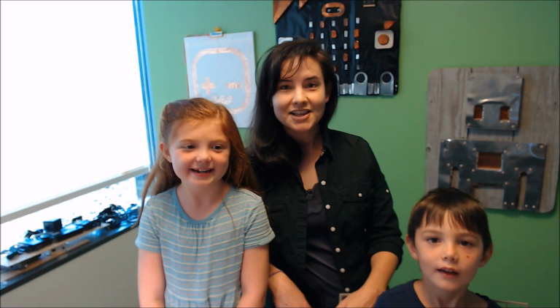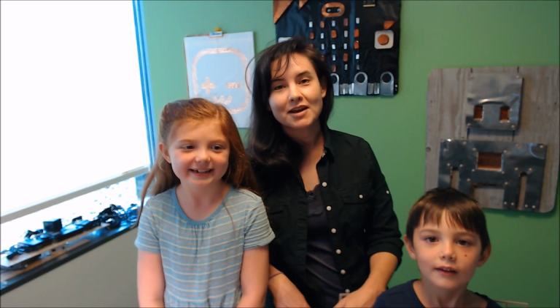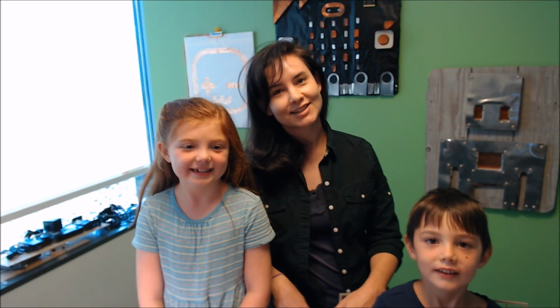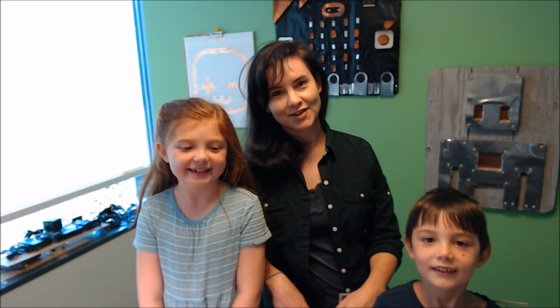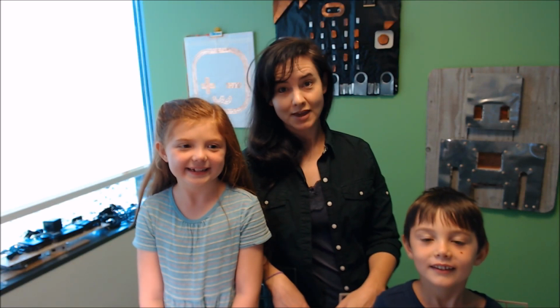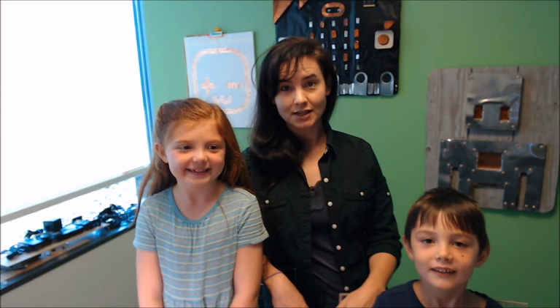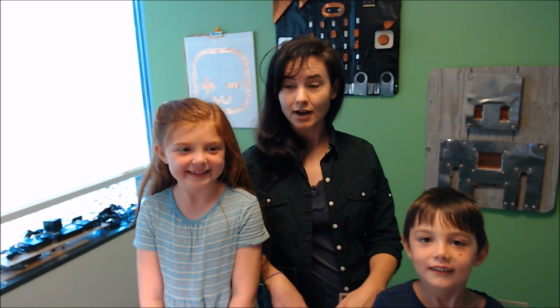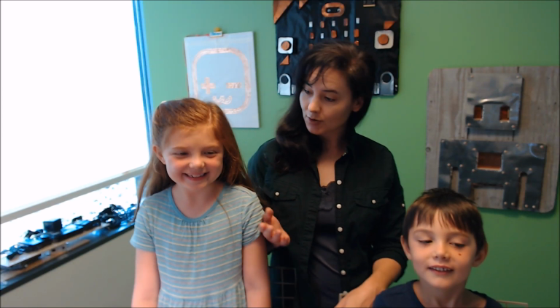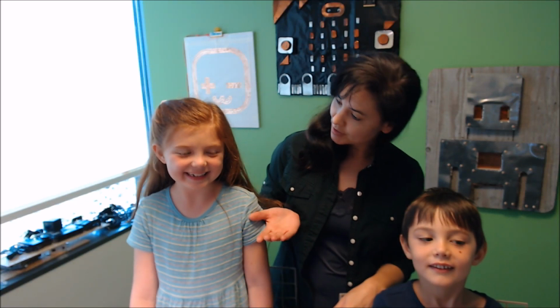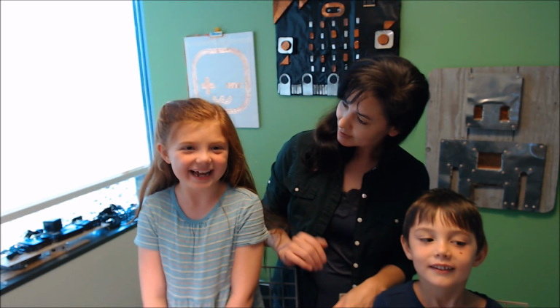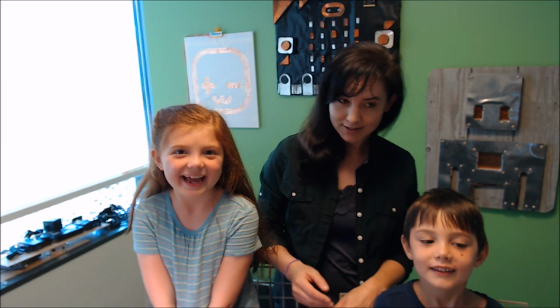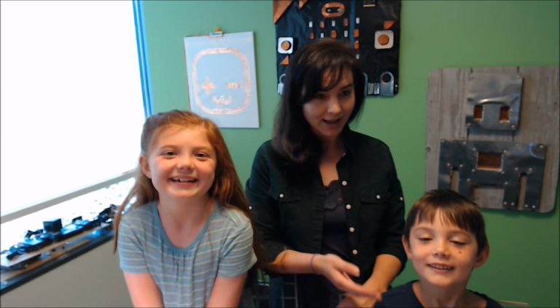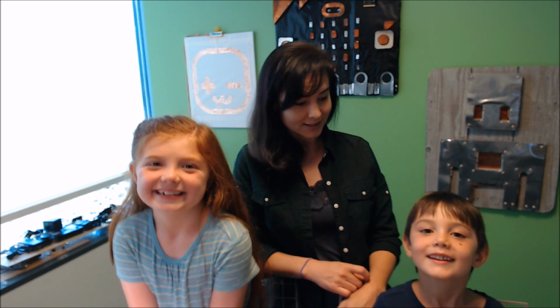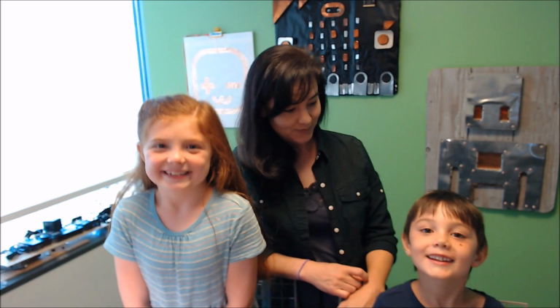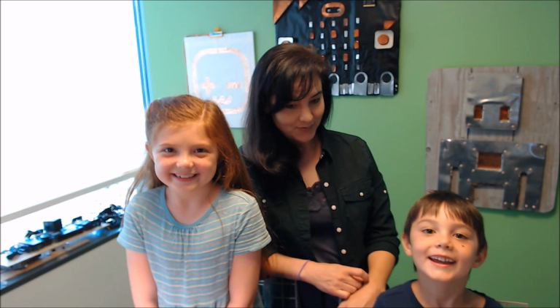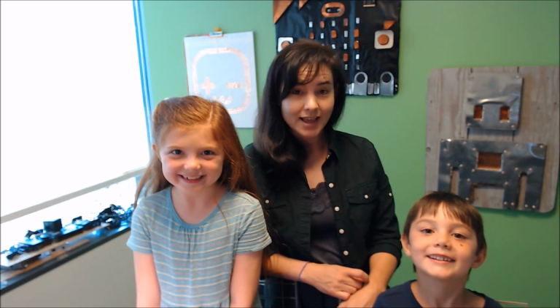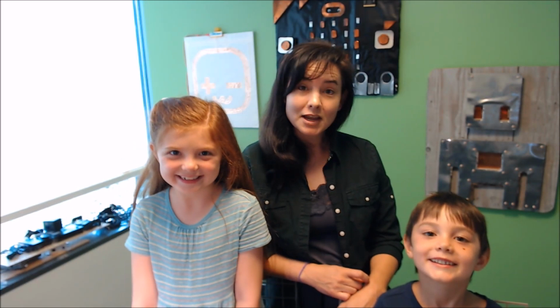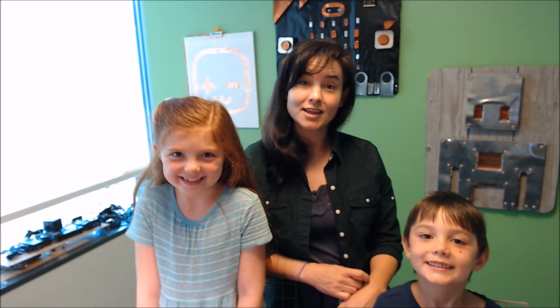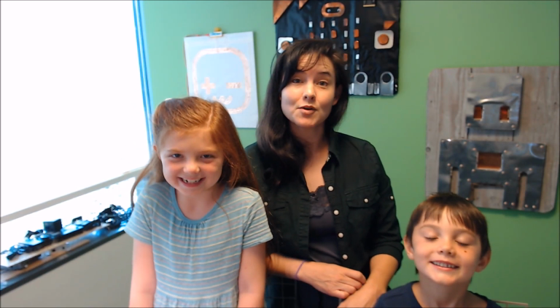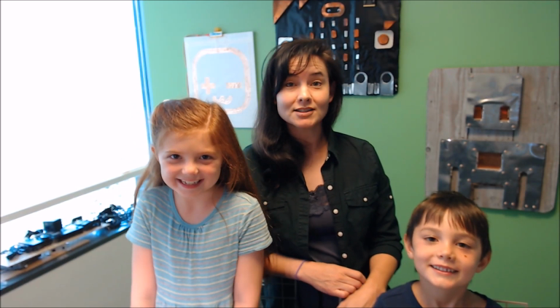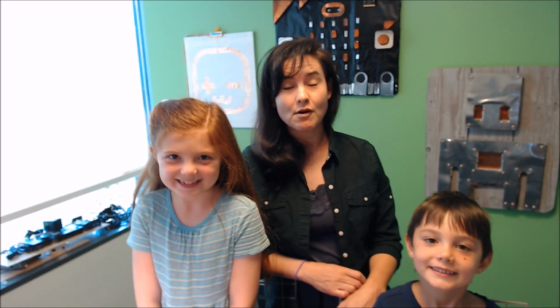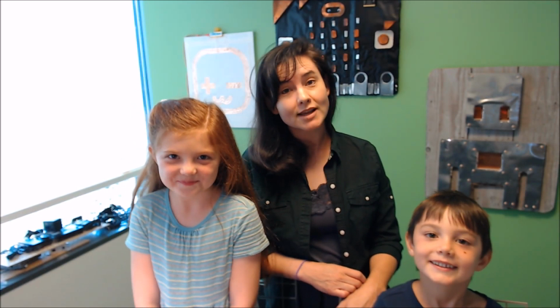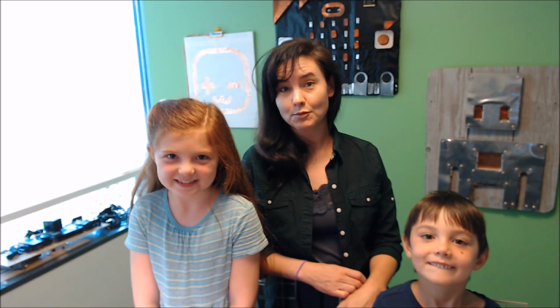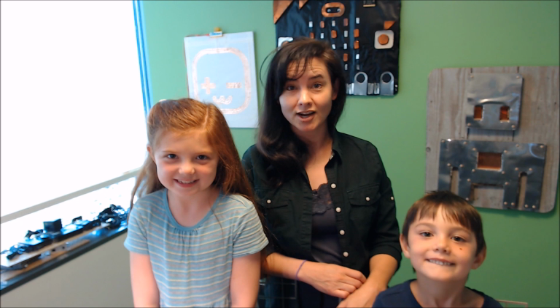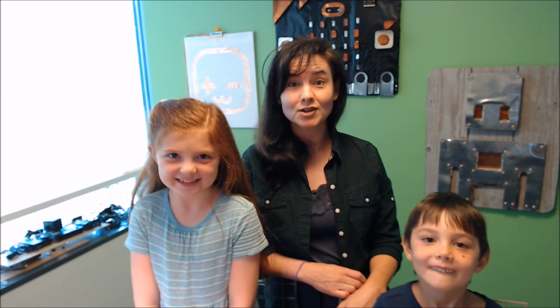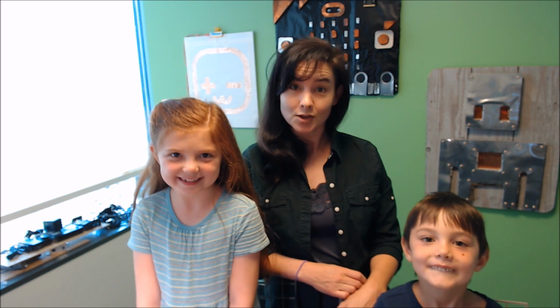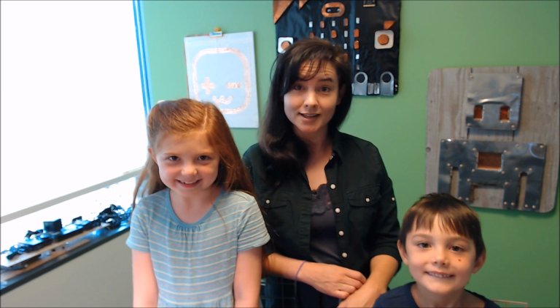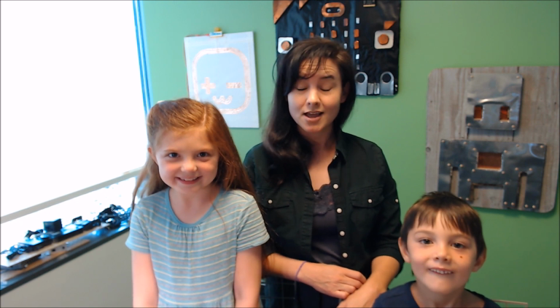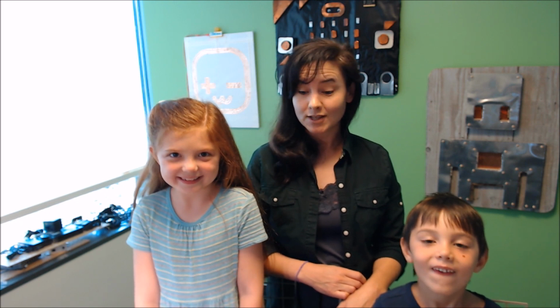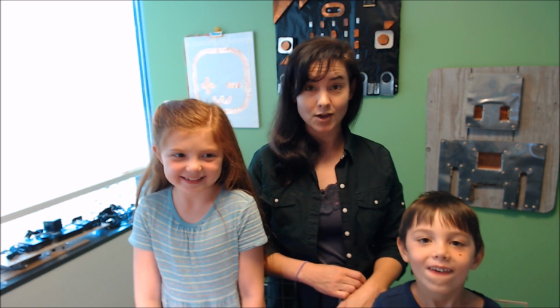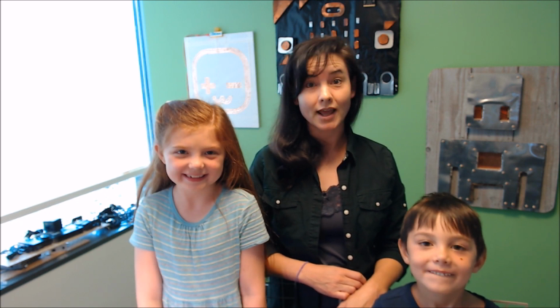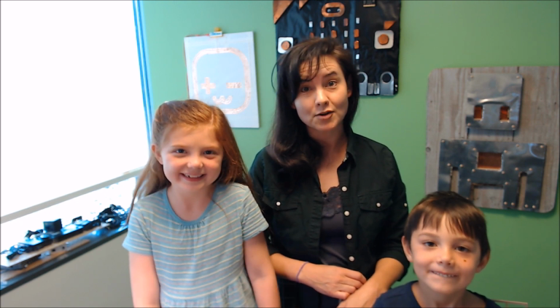Hello, everyone. This is Jacqueline from the MakeCode team, and I'm here with Cyan and Sage. We're here to give you a little demo of a great summer project you can do with your kids using MakeCode and the microbit.